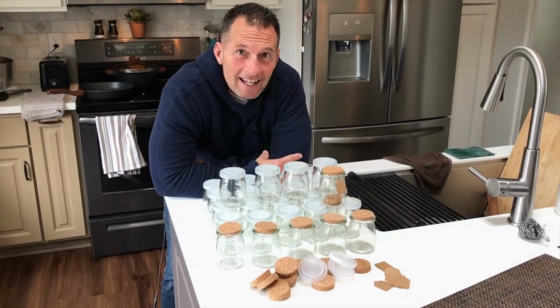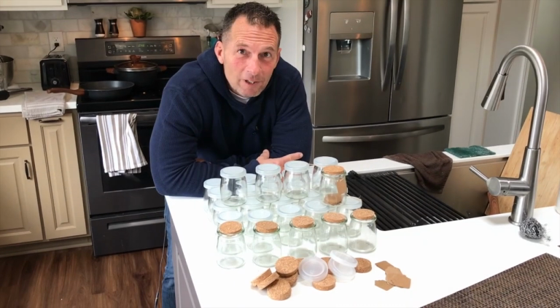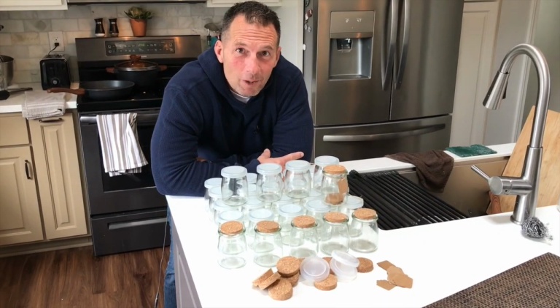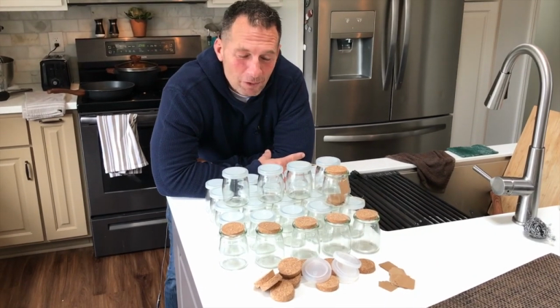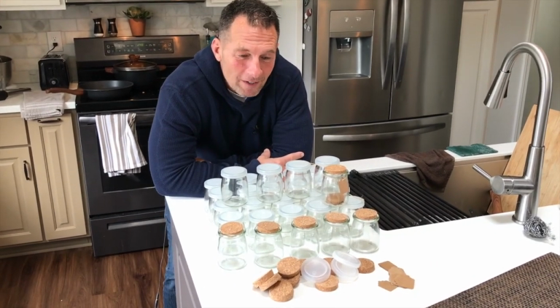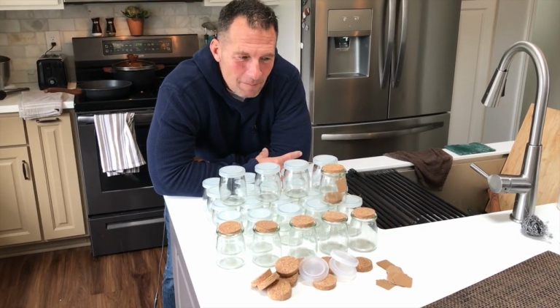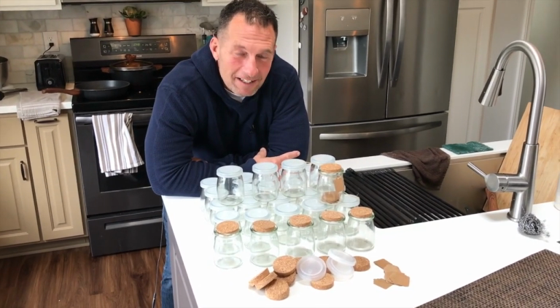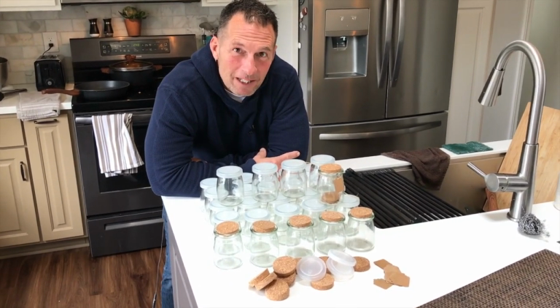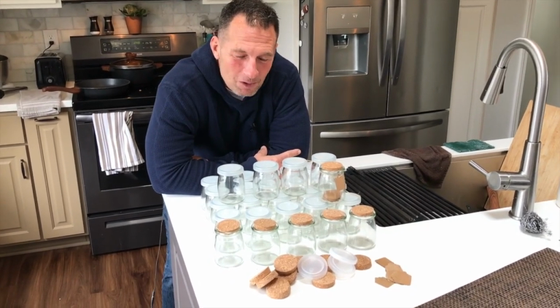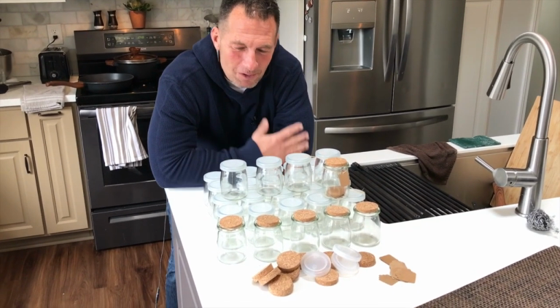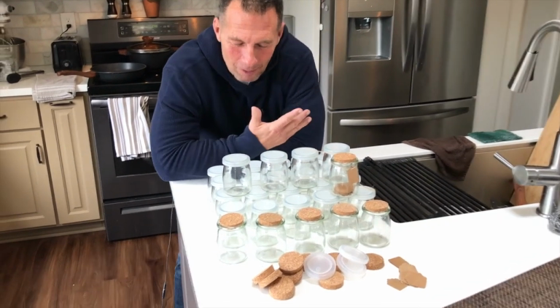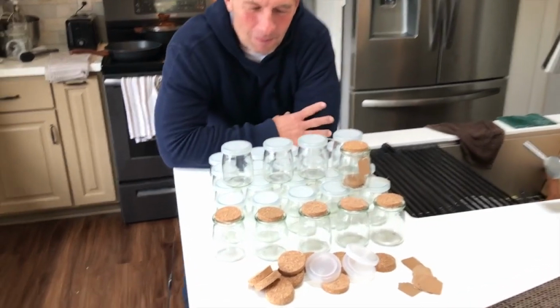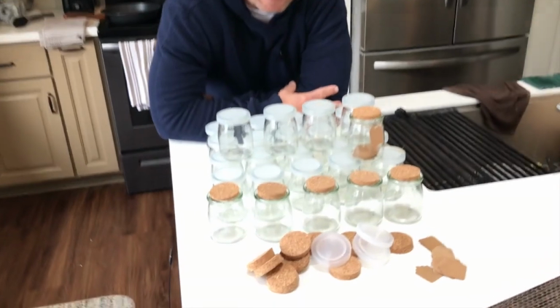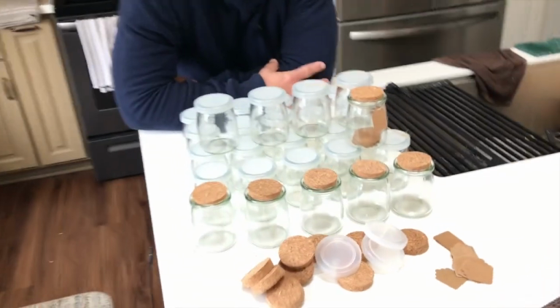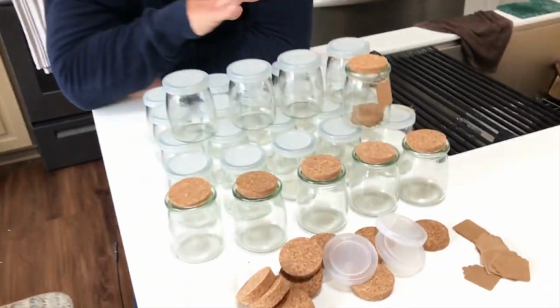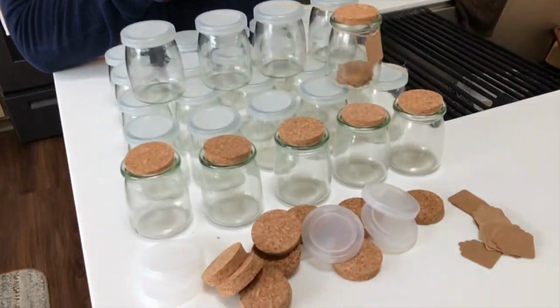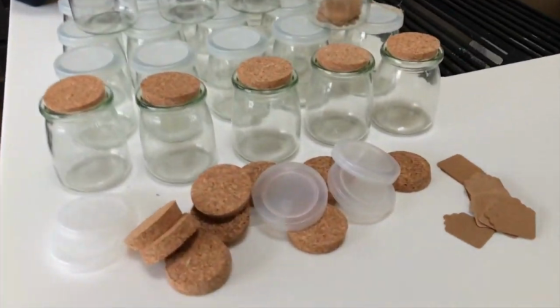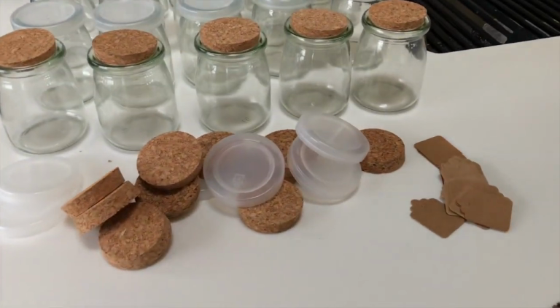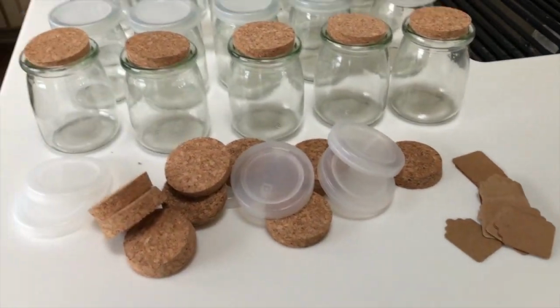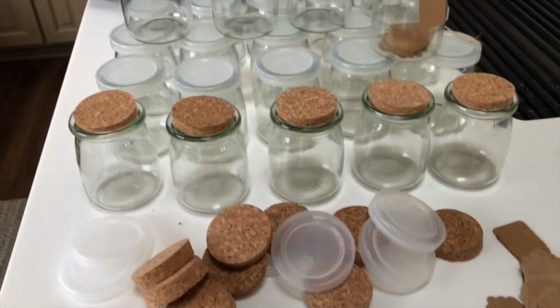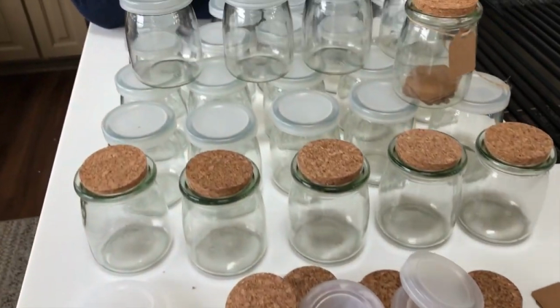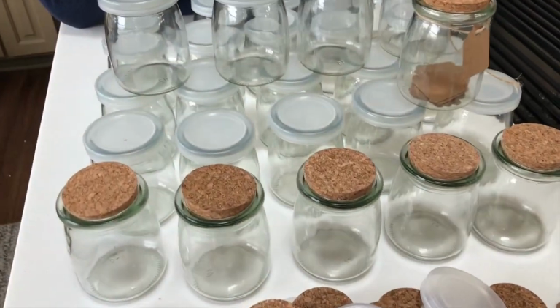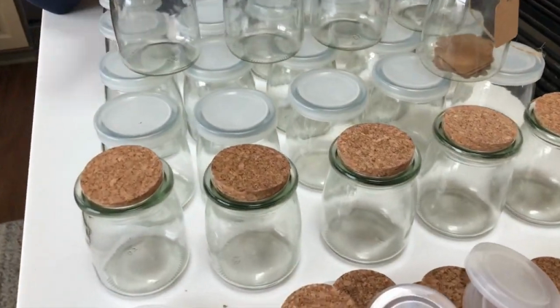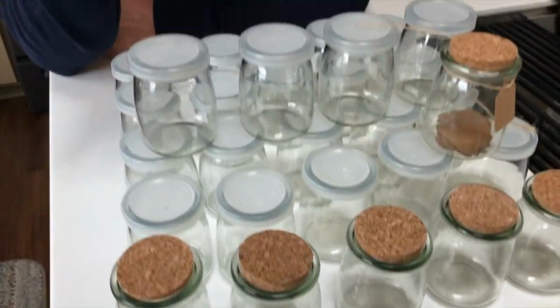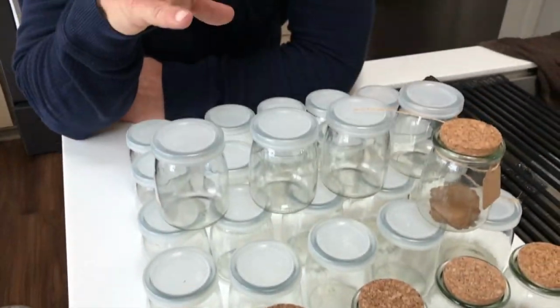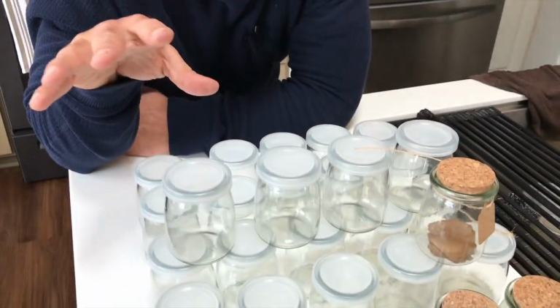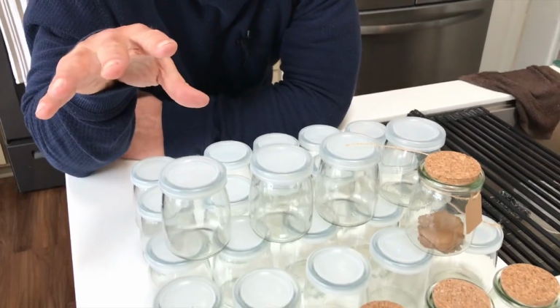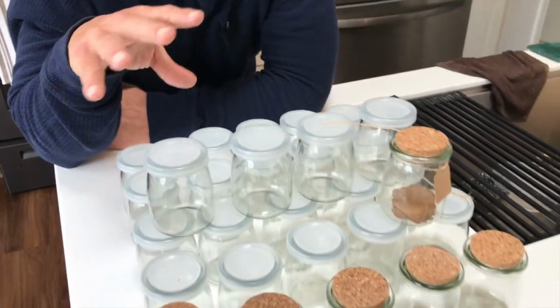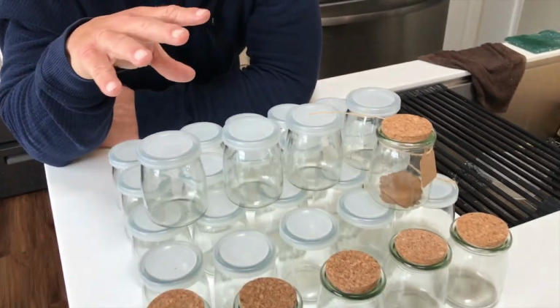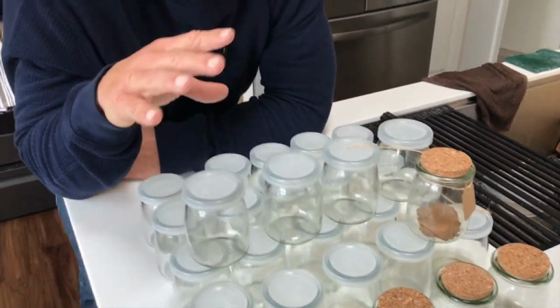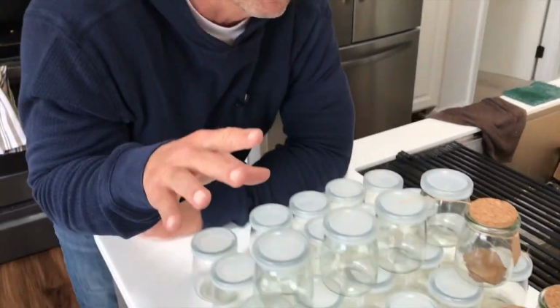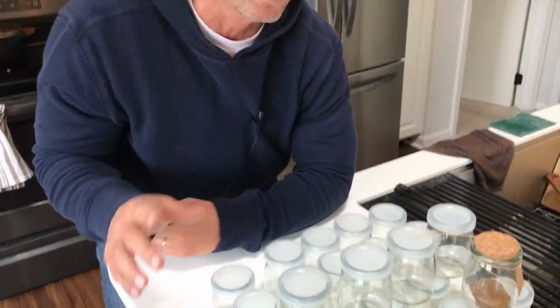Hey, I want to give you a quick review on these amazing mini yogurt jars. That's what they're called, but this is a 30-pack. But here's what I'll tell you — they can do so much more than just pack yogurt in there, because they're really, really cool.